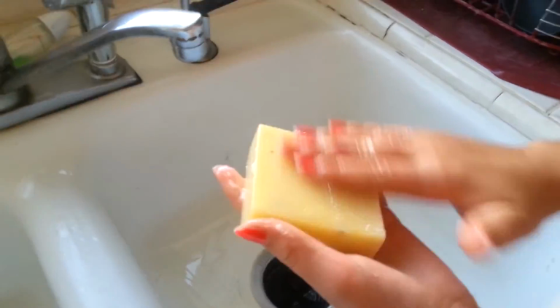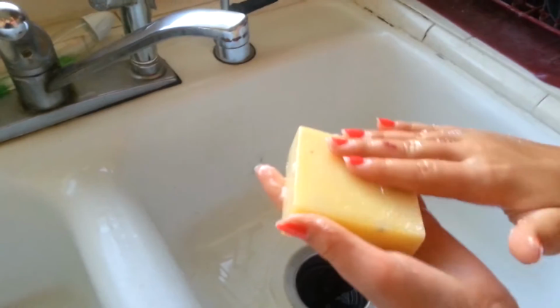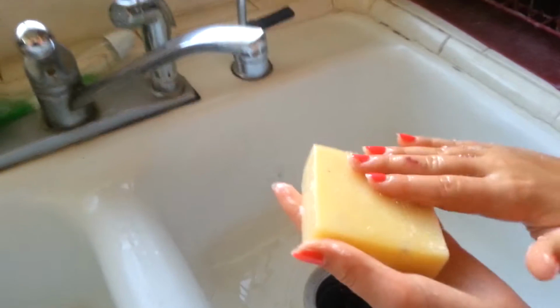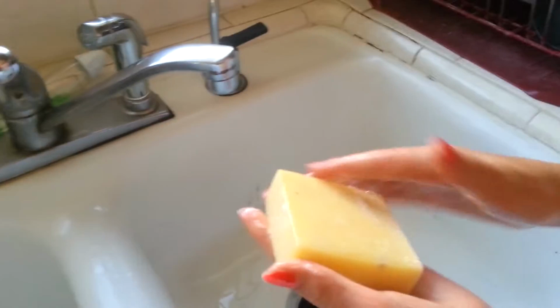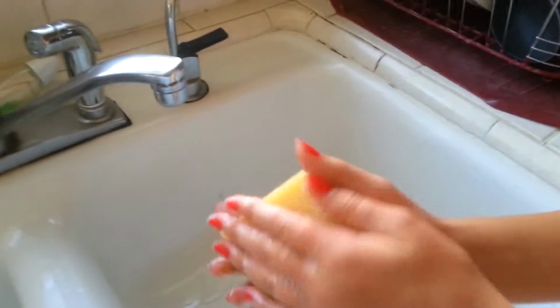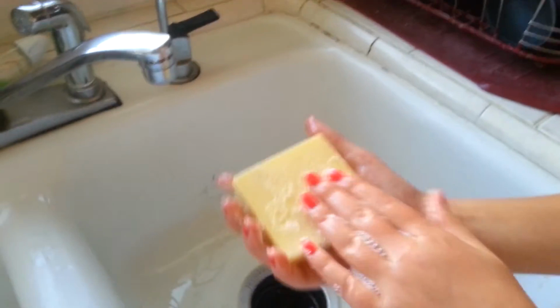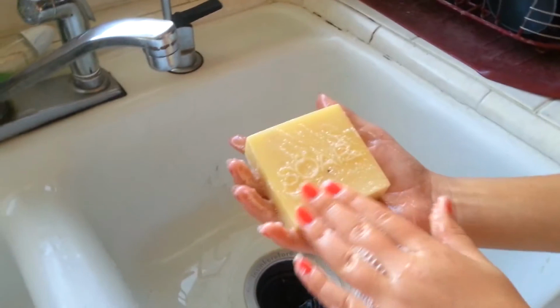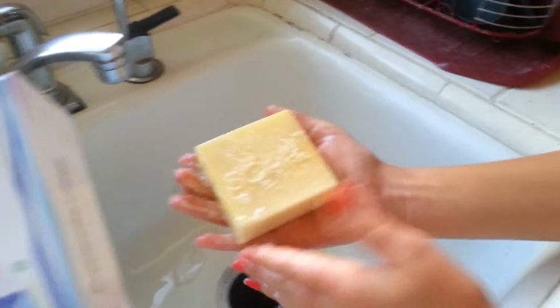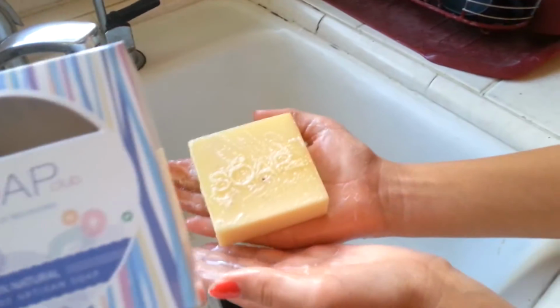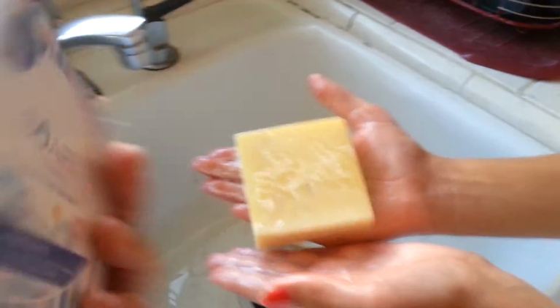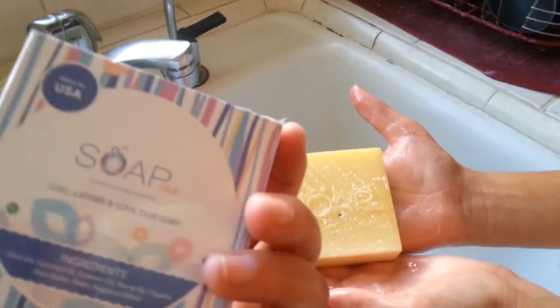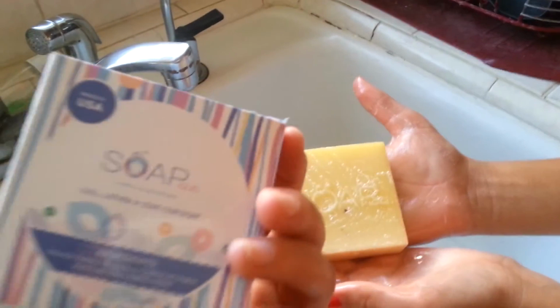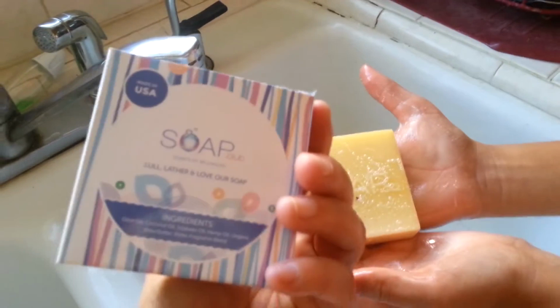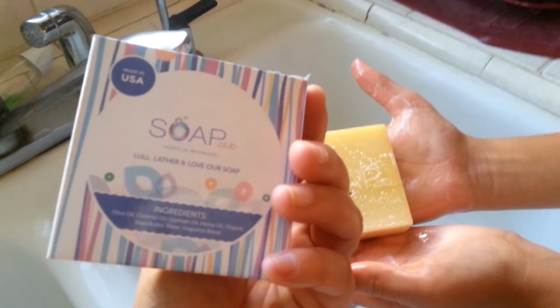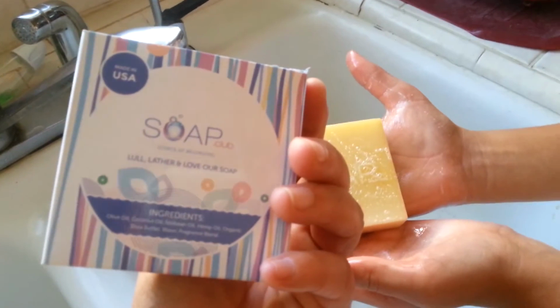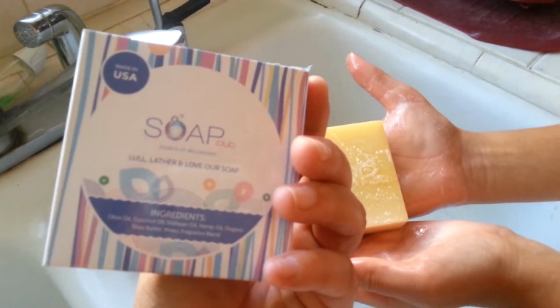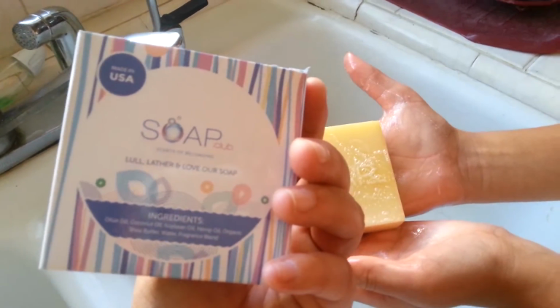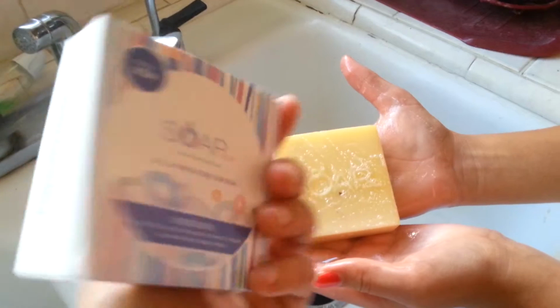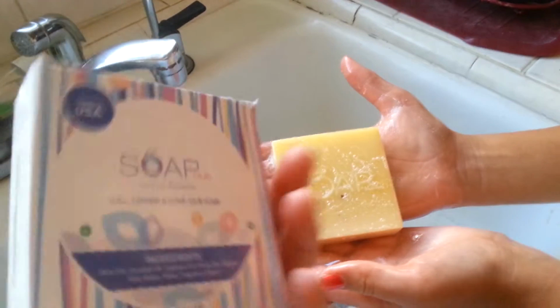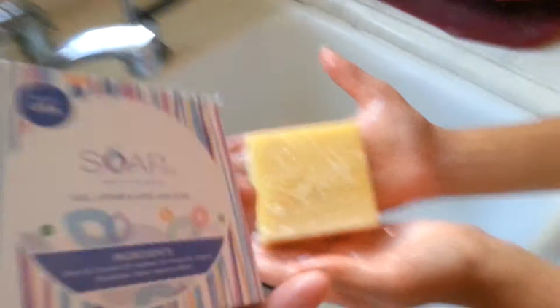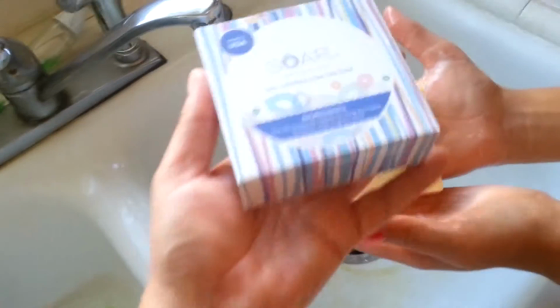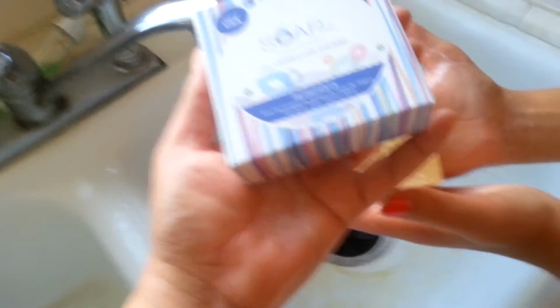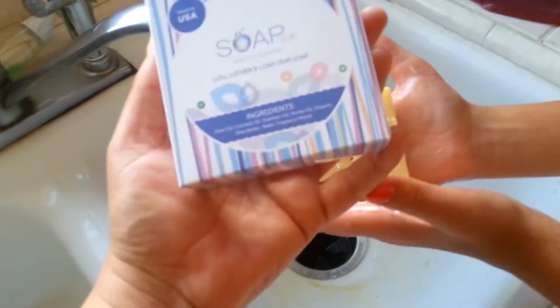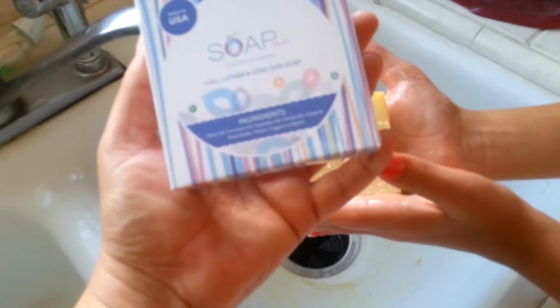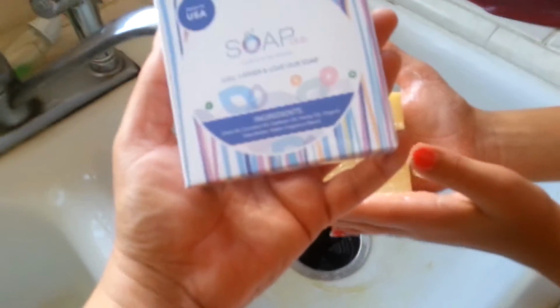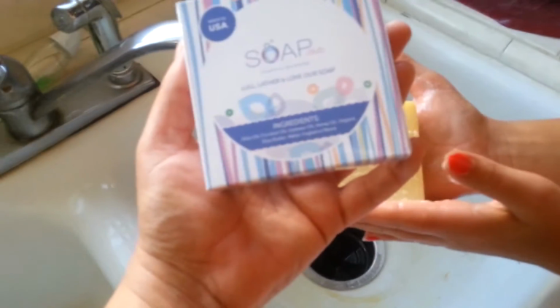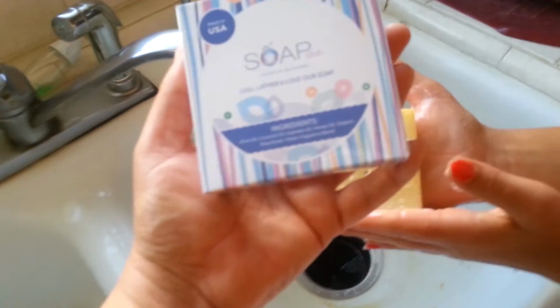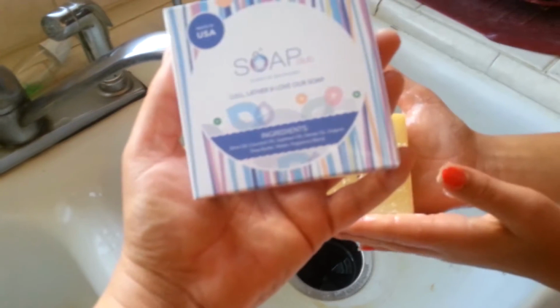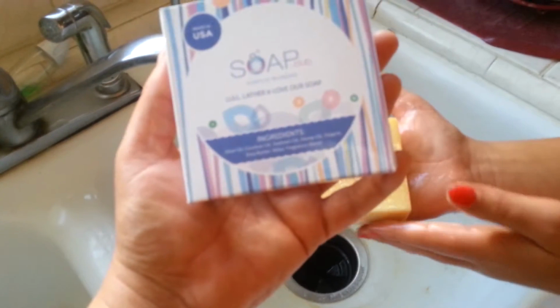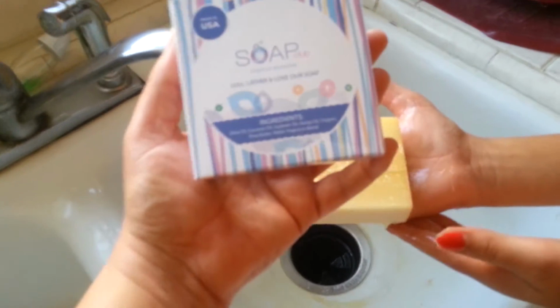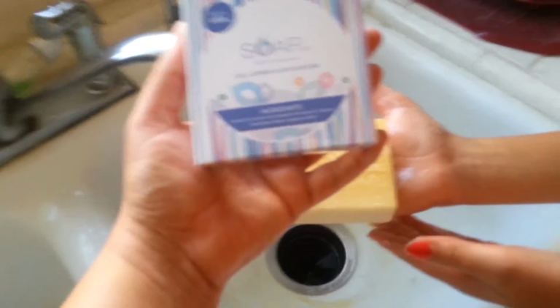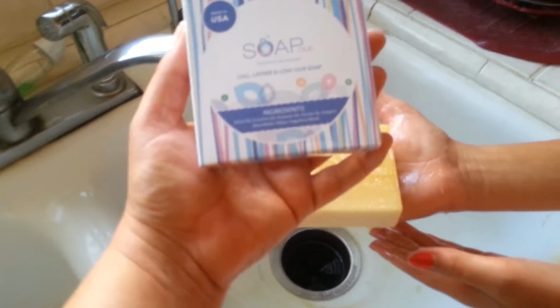It's very creamy. Well there you got it — Rhea approved and skin approved. She does have a little bit of eczema, and I love that this has all the natural ingredients, nothing that's going to harm her skin.